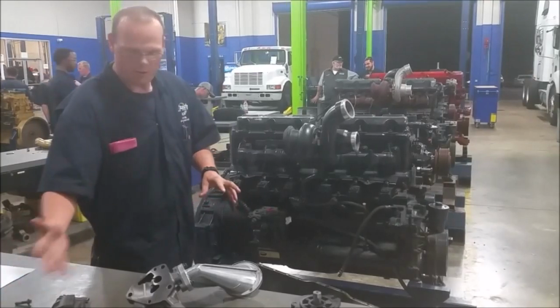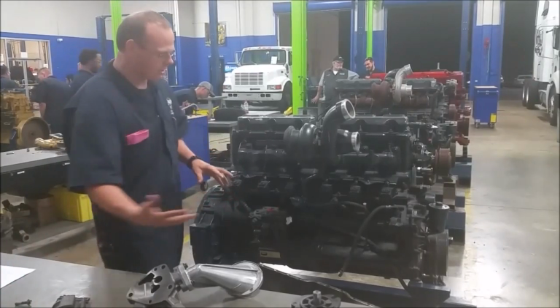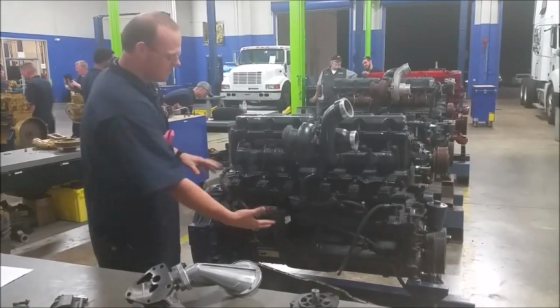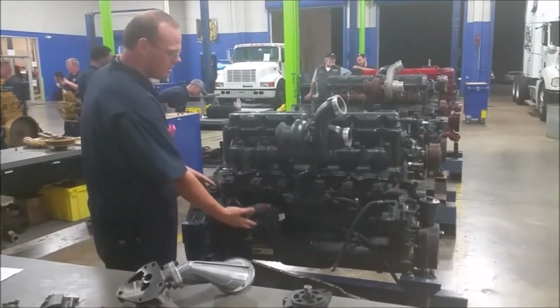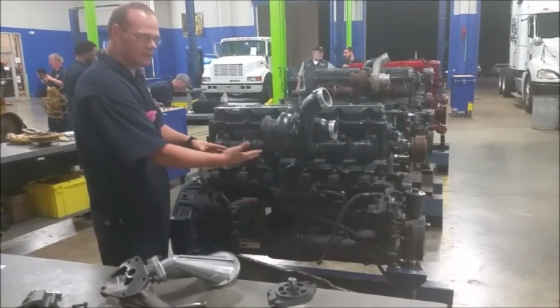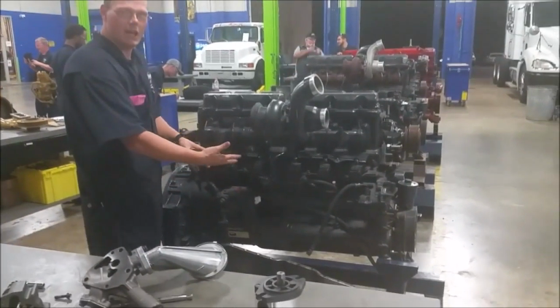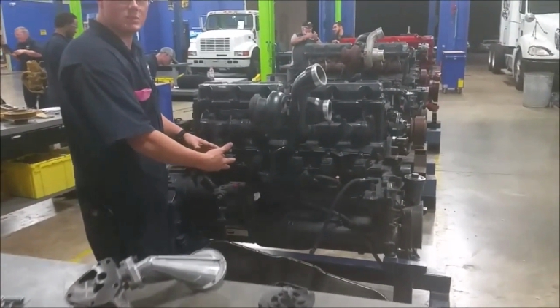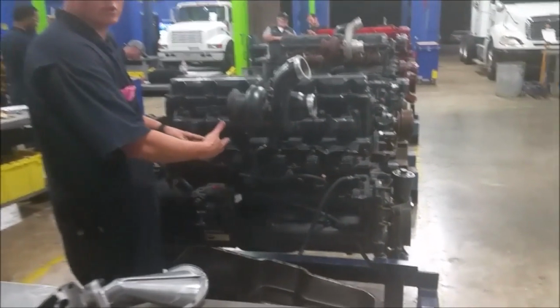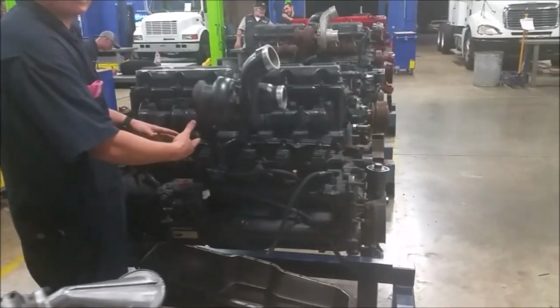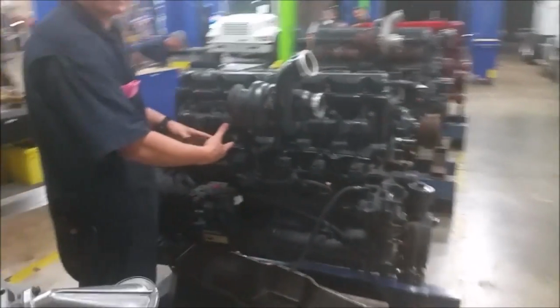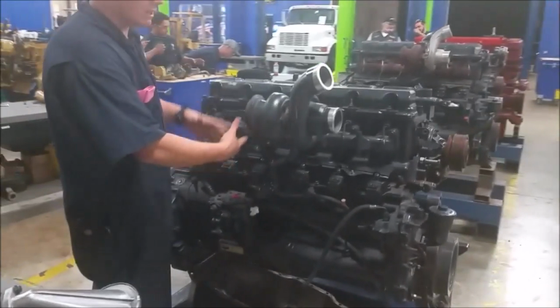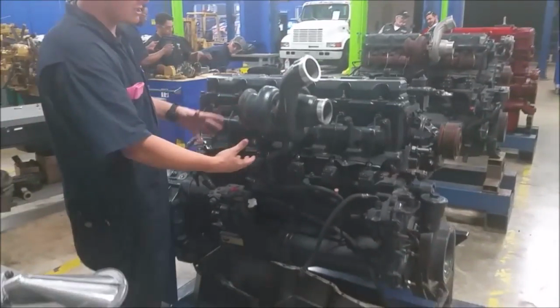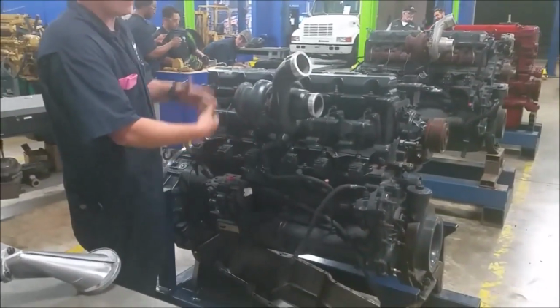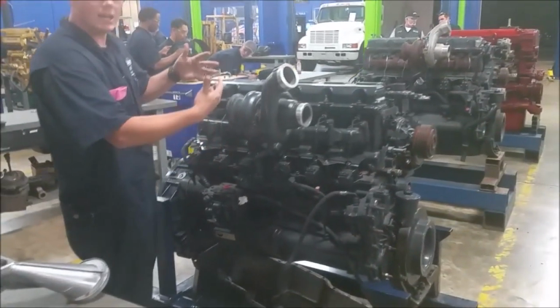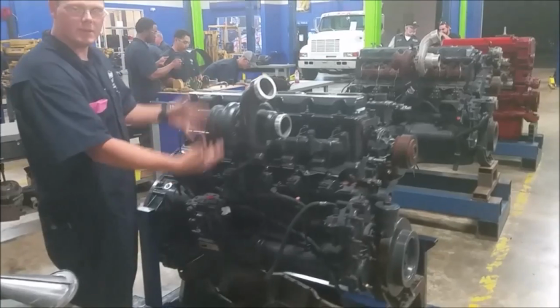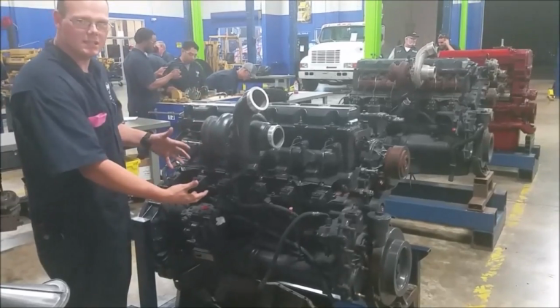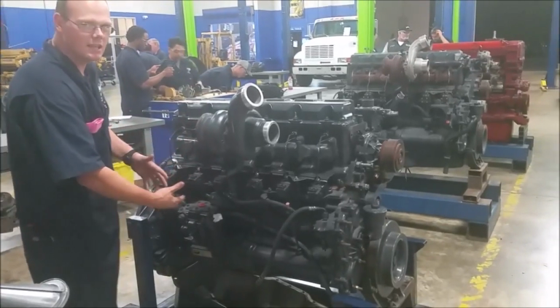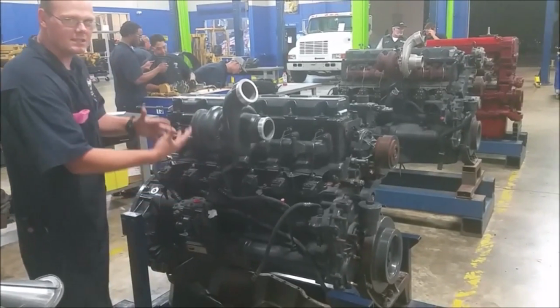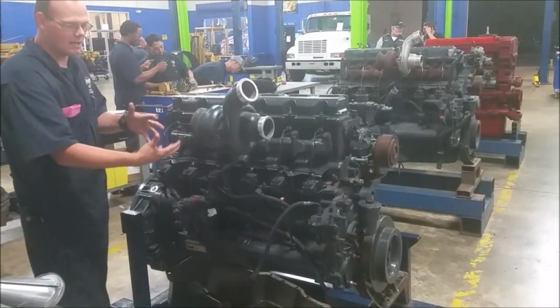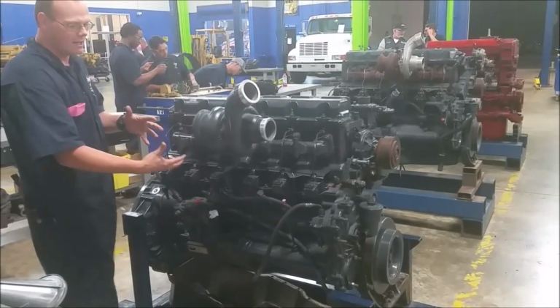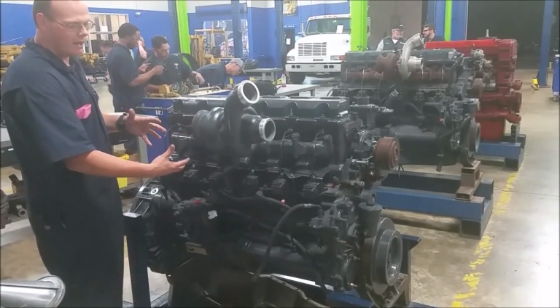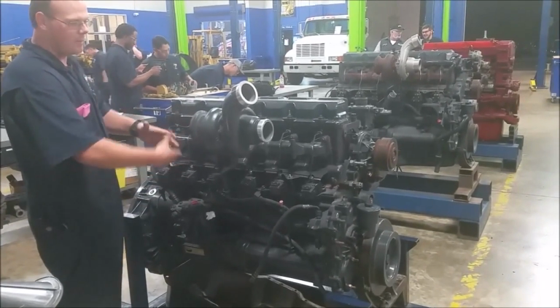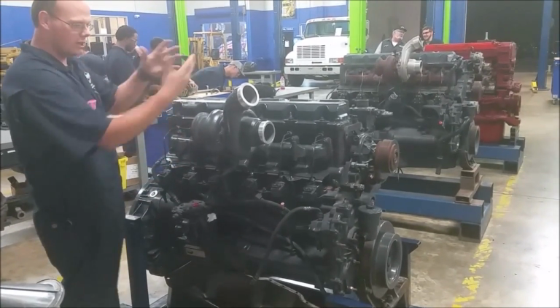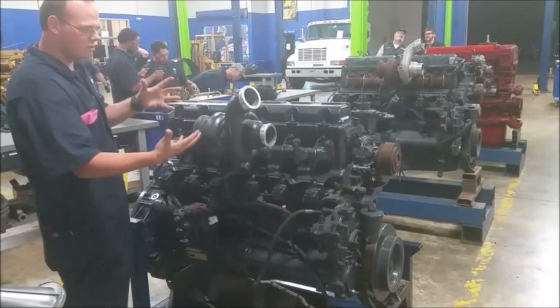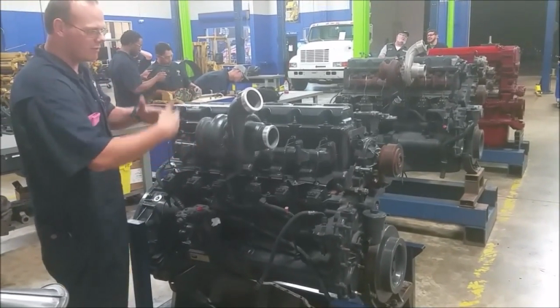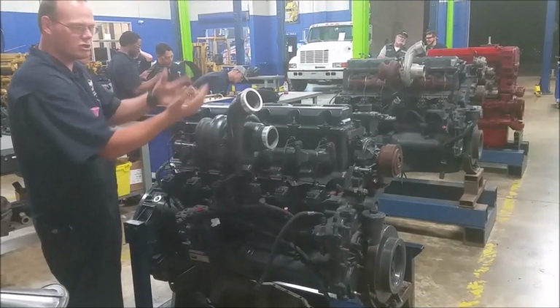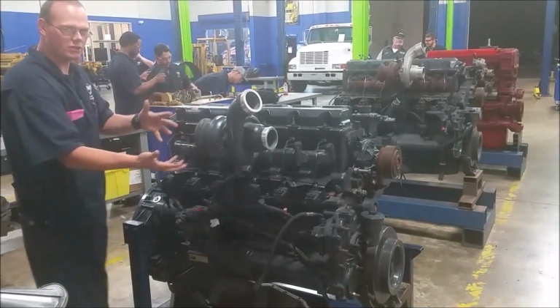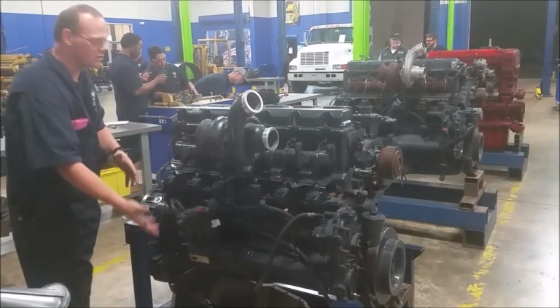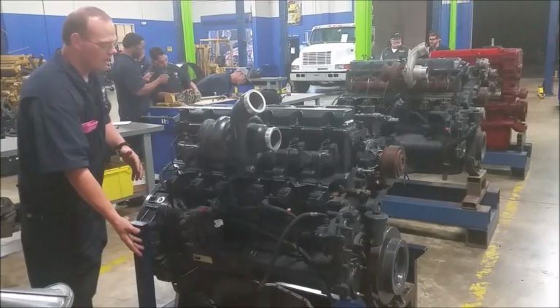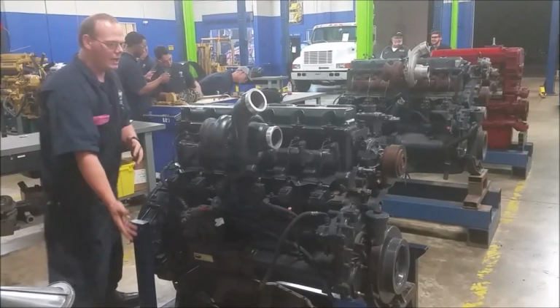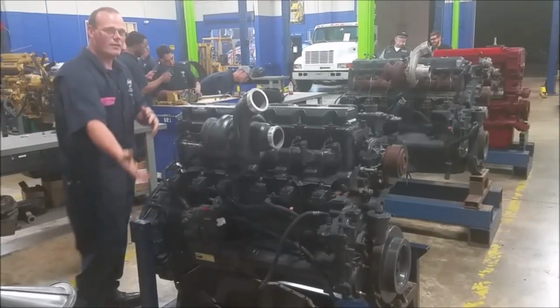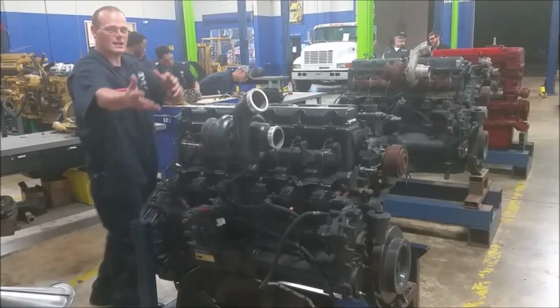From the pump, the oil comes up into the engine and gets used inside the crankshaft, inside the pistons, up into your camshaft, and into your injectors.